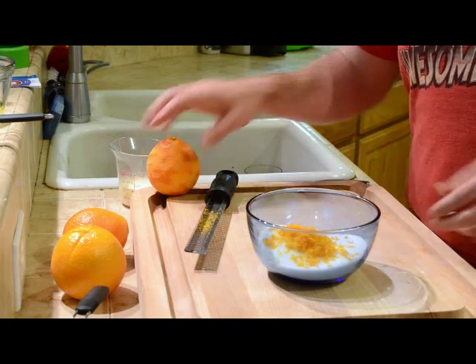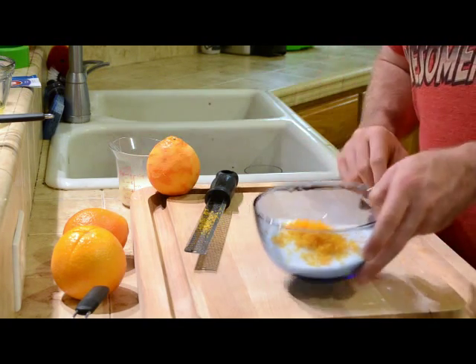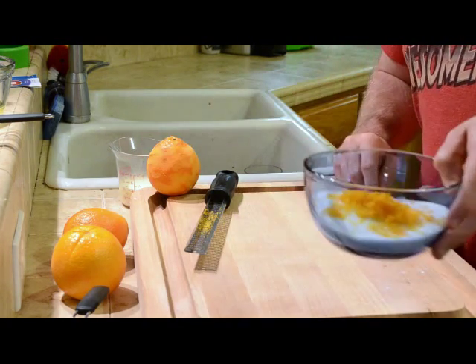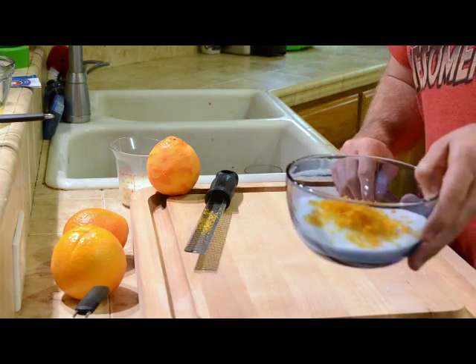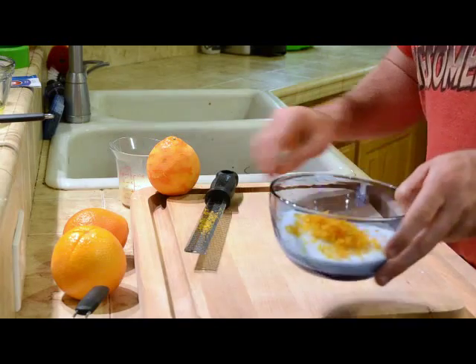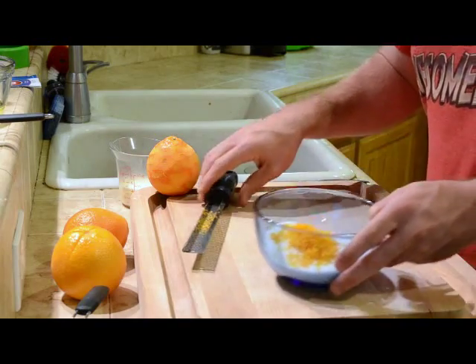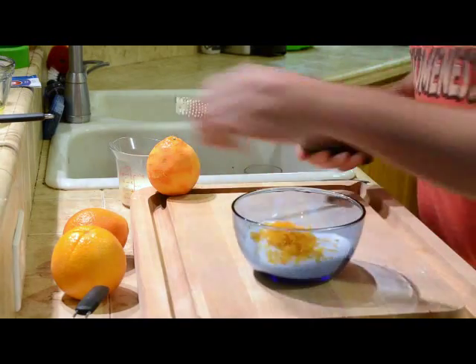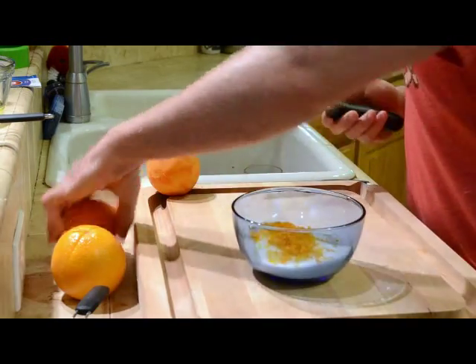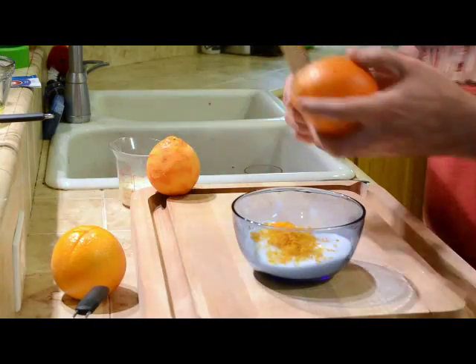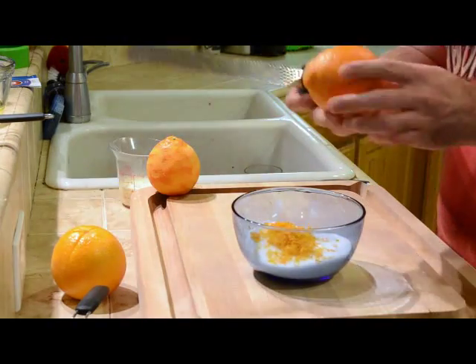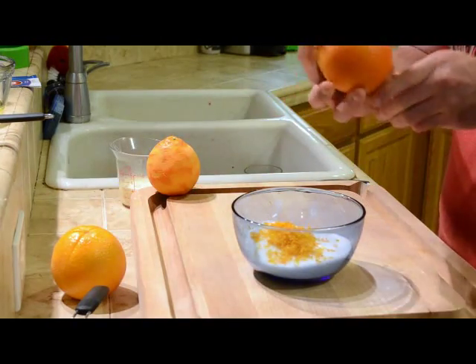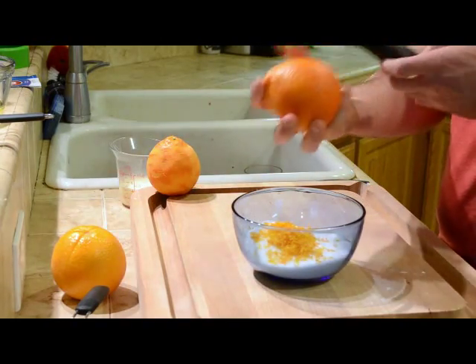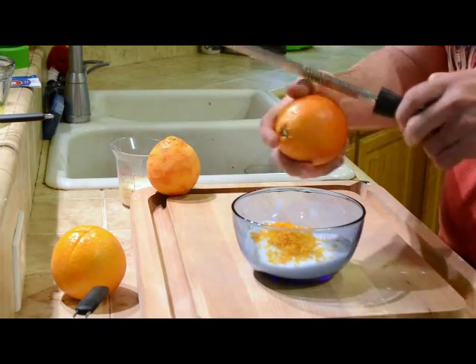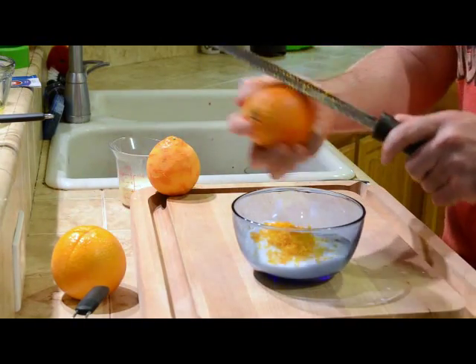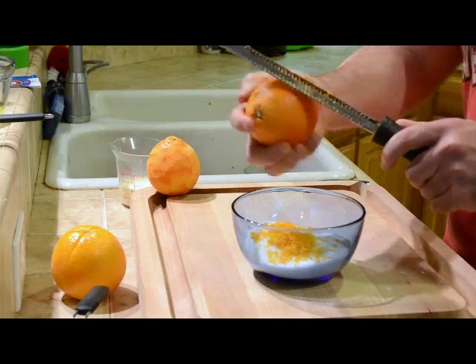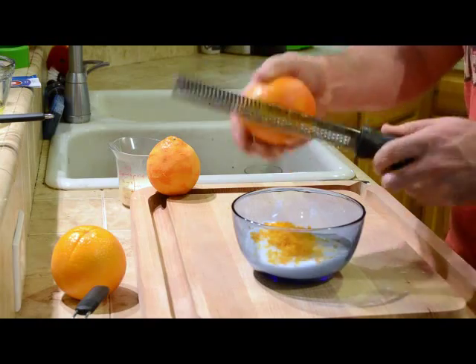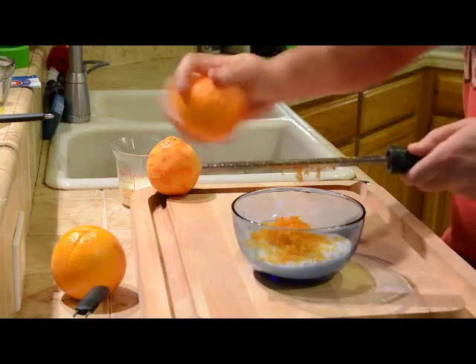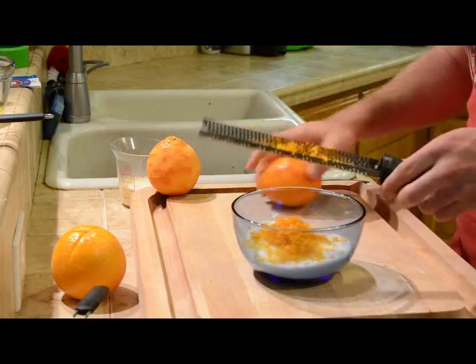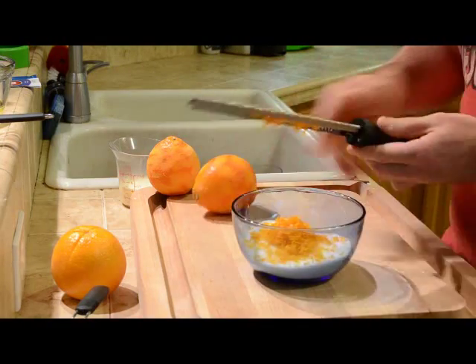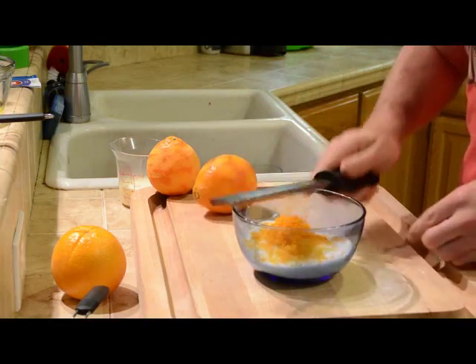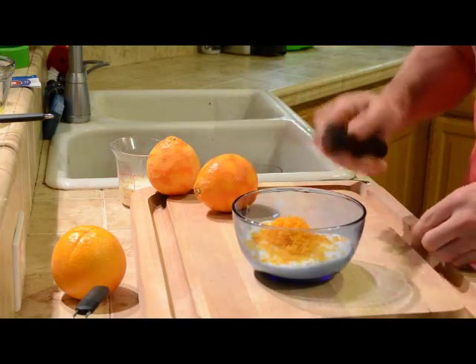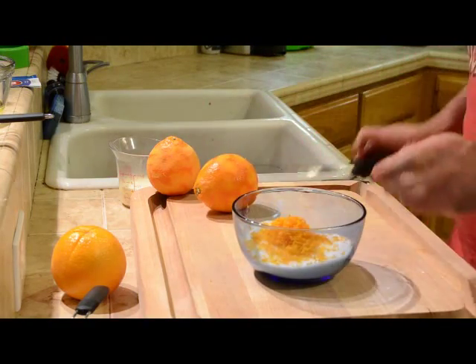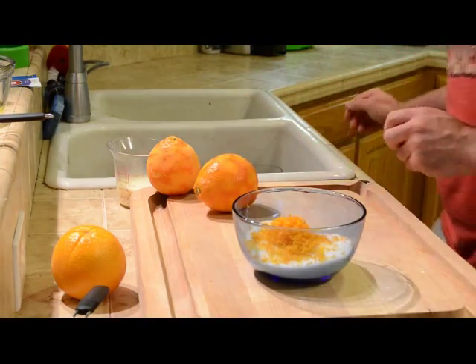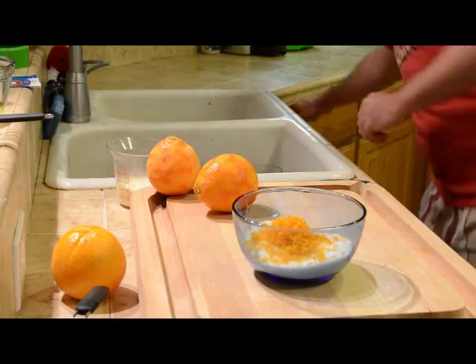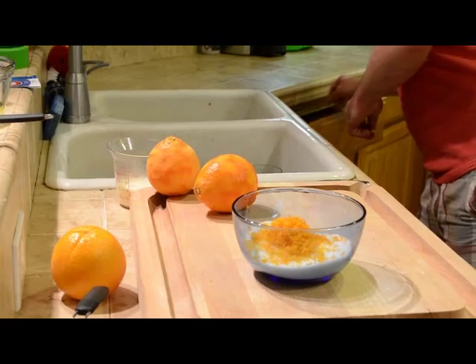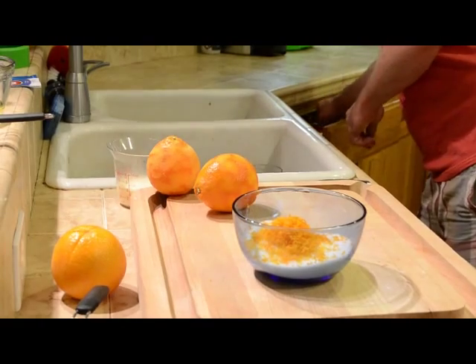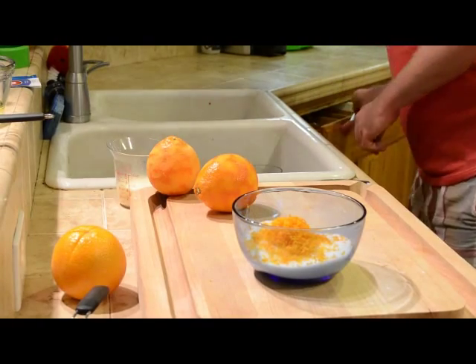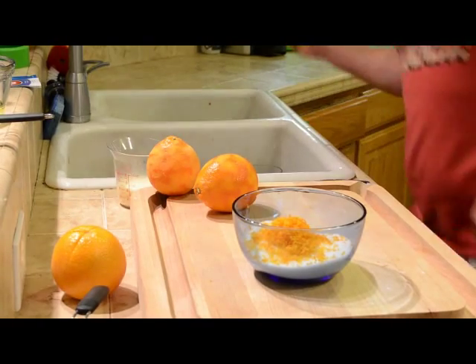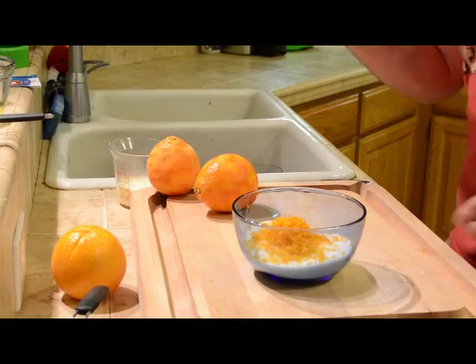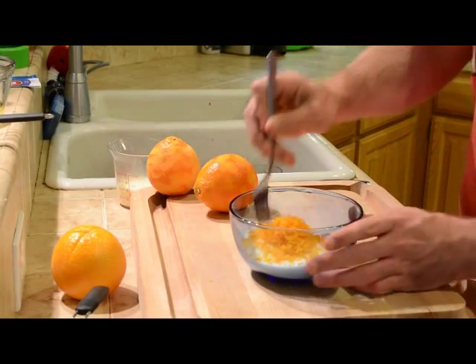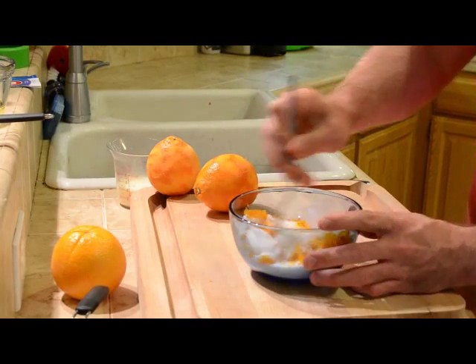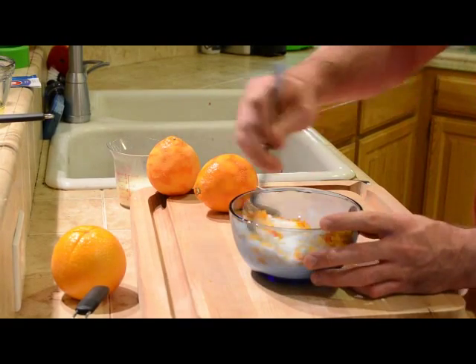First I'll add the zest of the oranges to the sugar. I'll do one more and just tap it in. Once you have it in, just mix it all together.